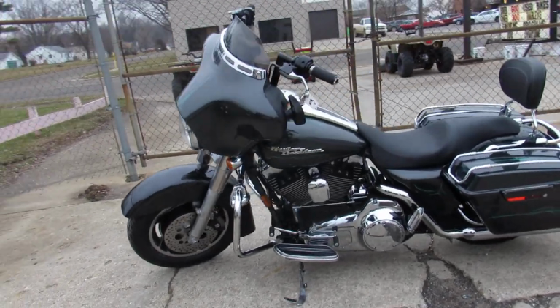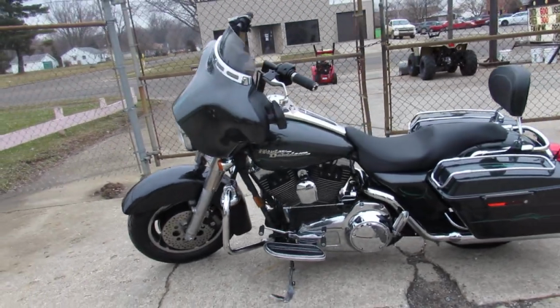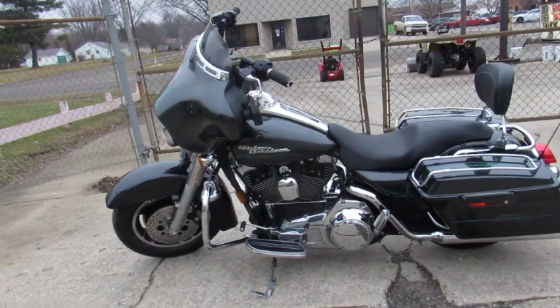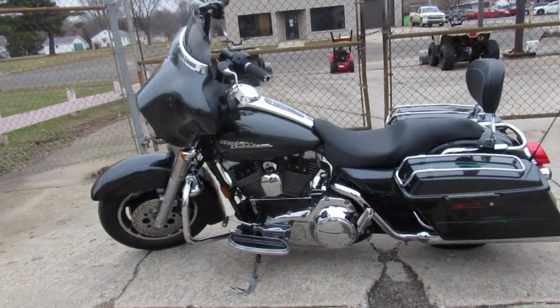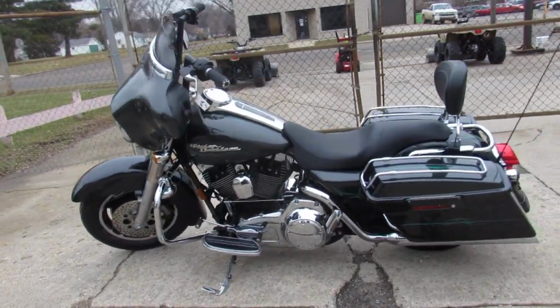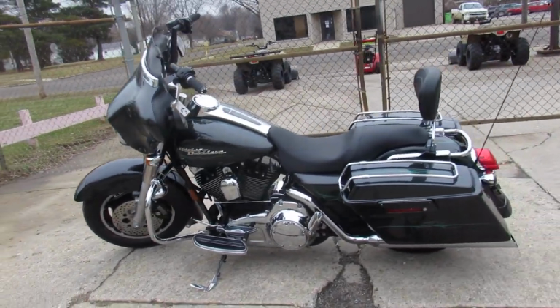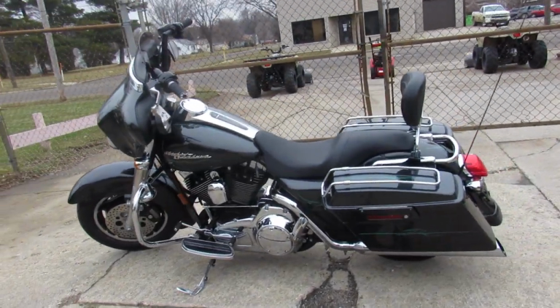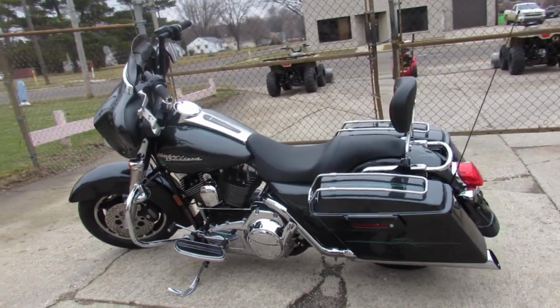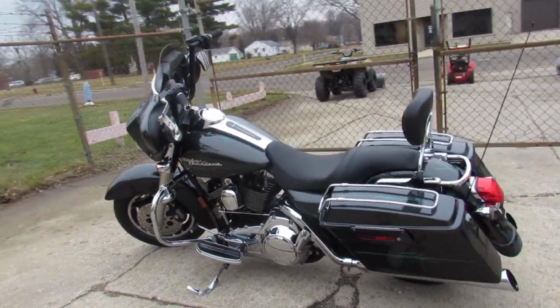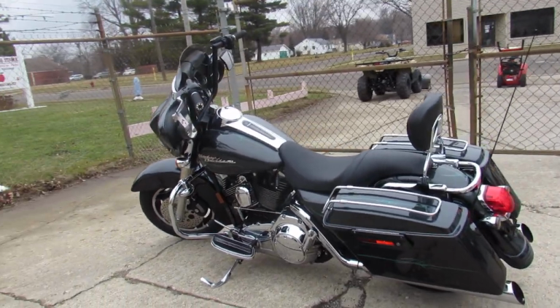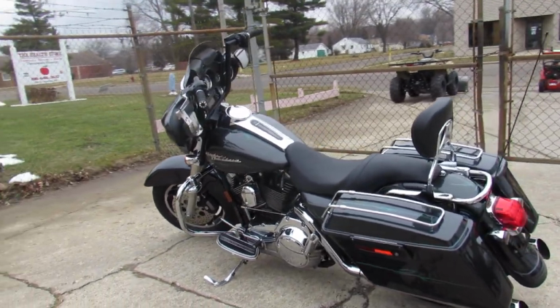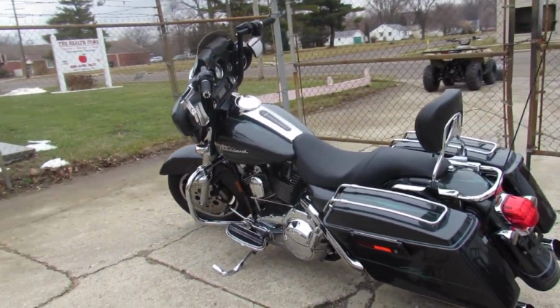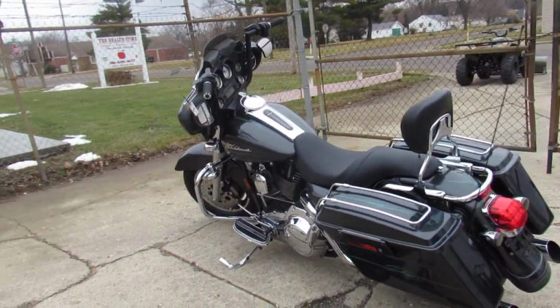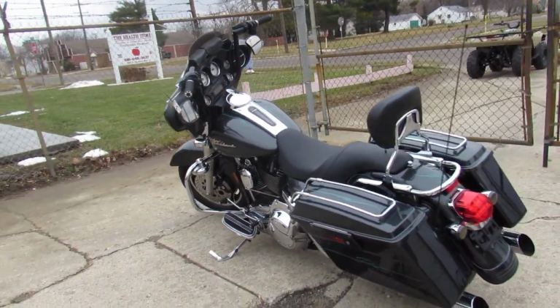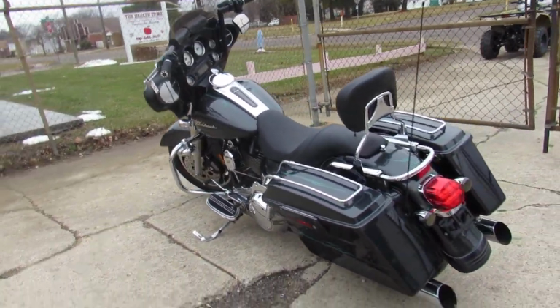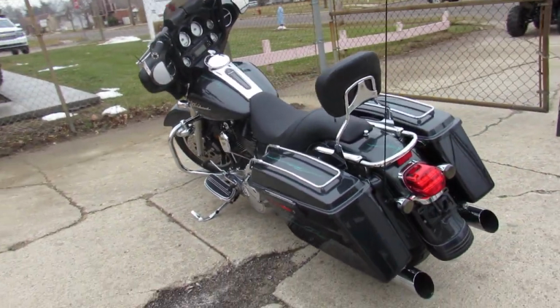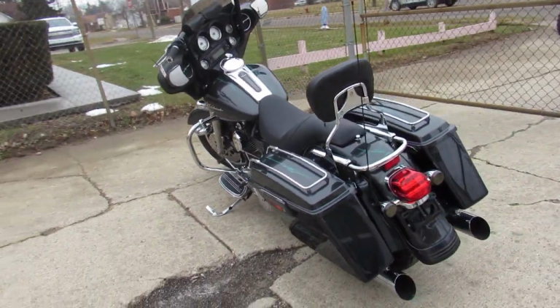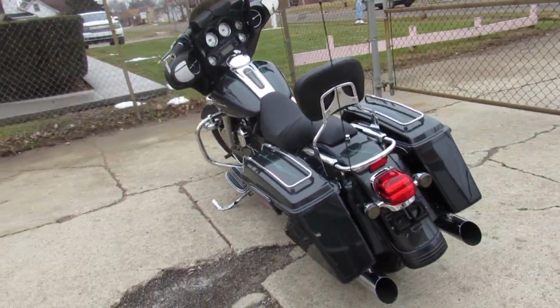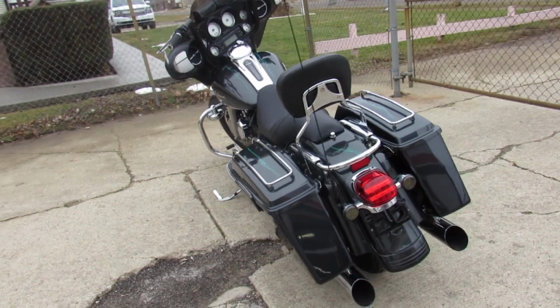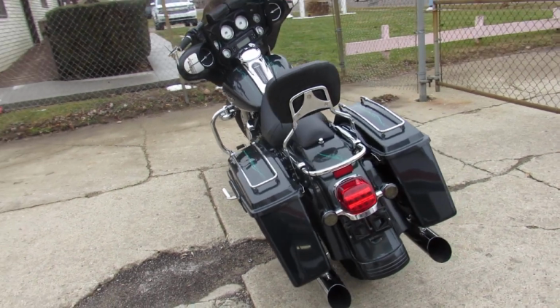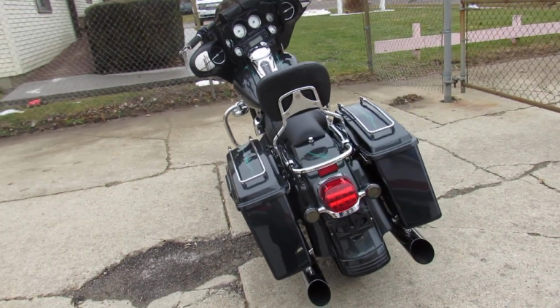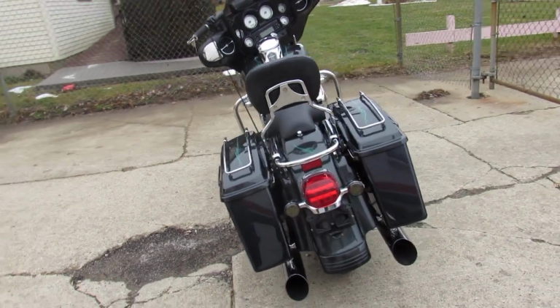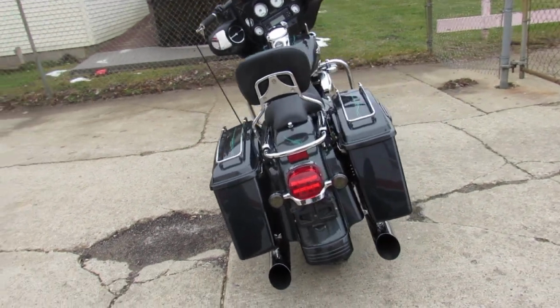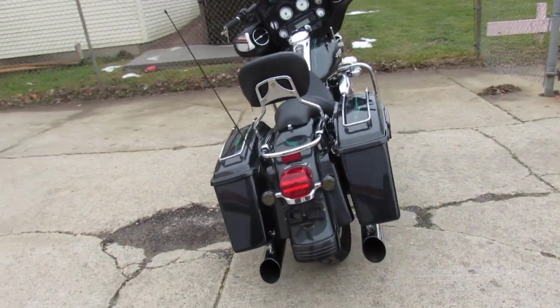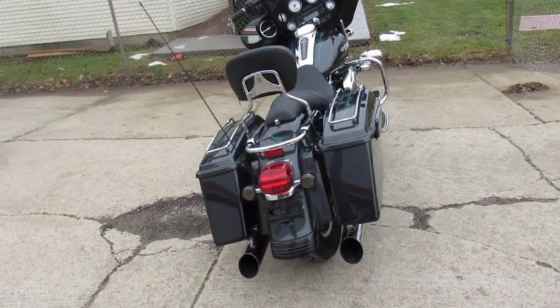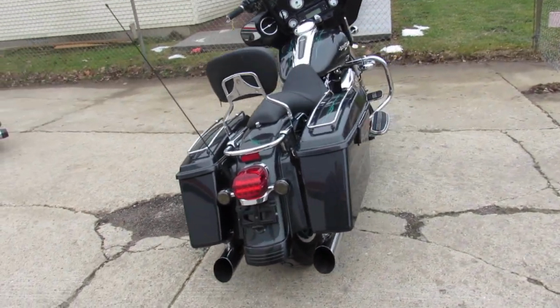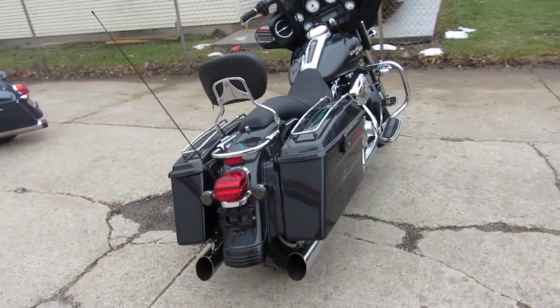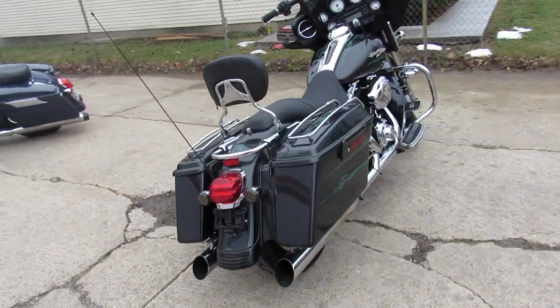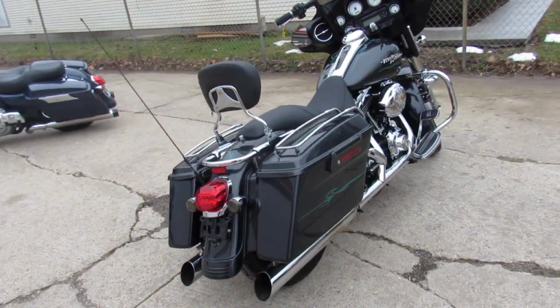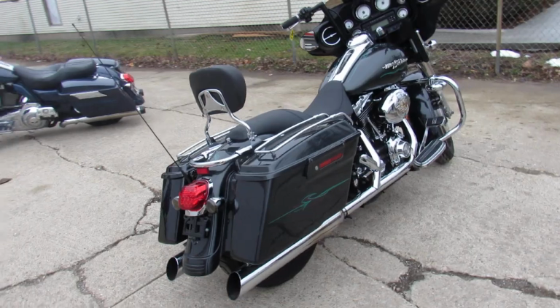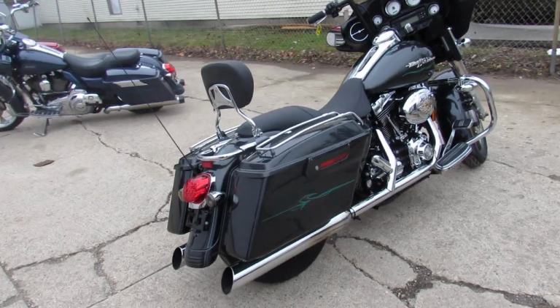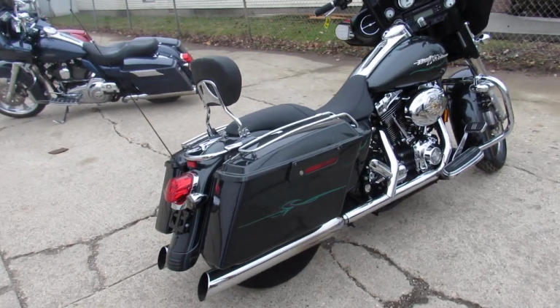Nice clean Street Glide, tons of chrome, comes with a Harley backrest, just serviced at the dealership, fluids changed, ready for the road. We've got guaranteed financing, leasing programs, layaway programs, and your trades are always welcome.